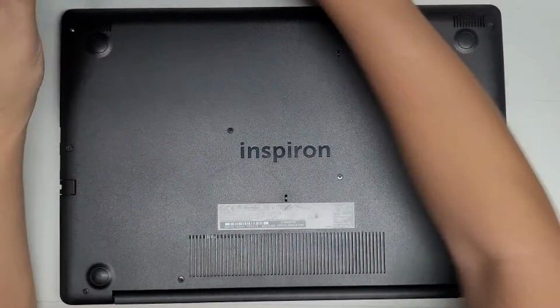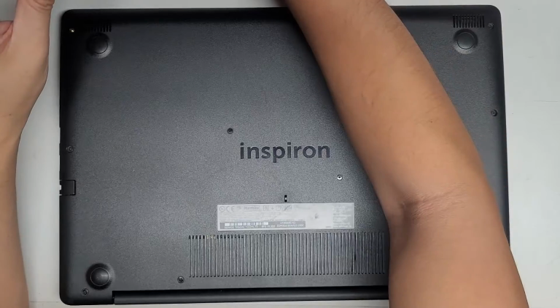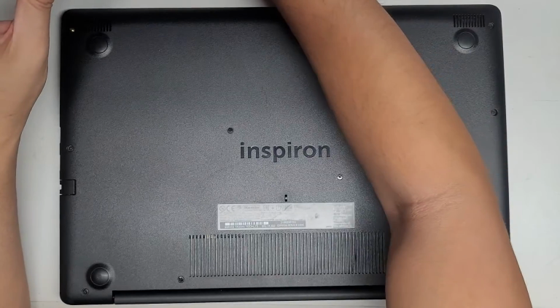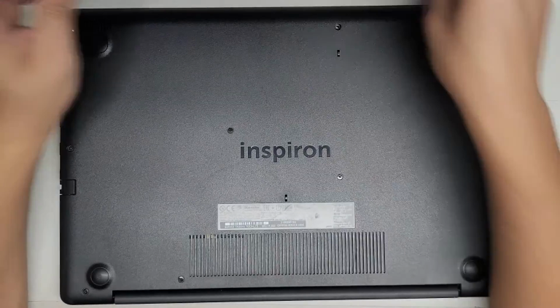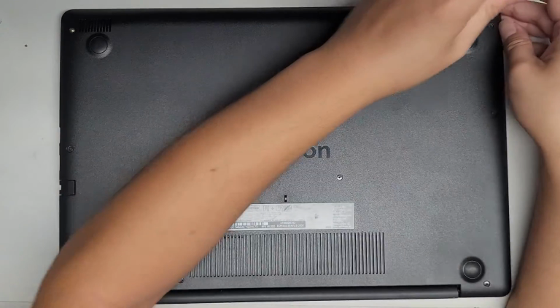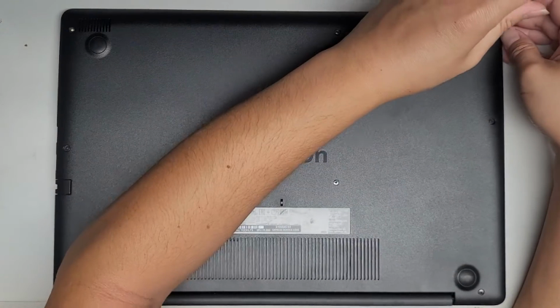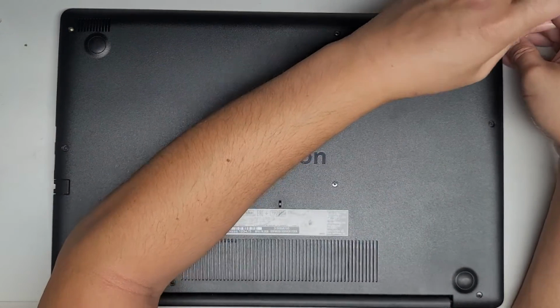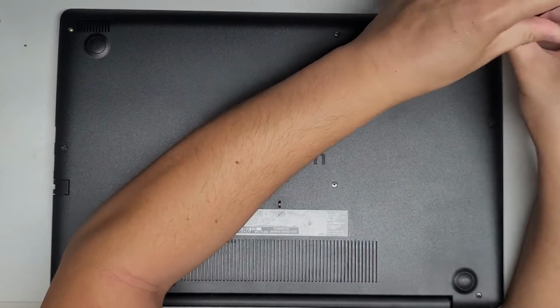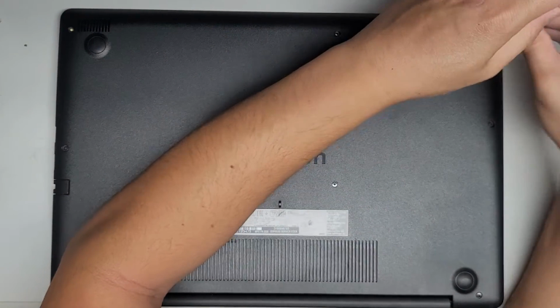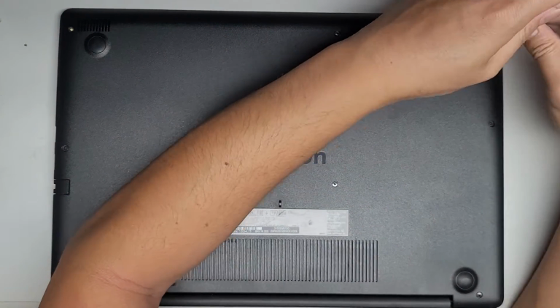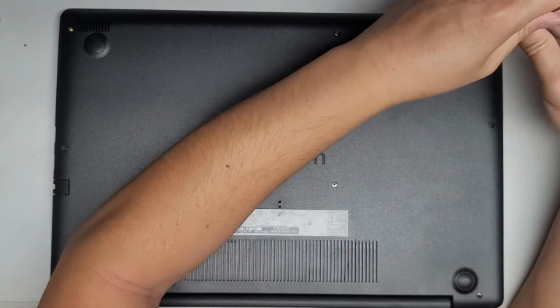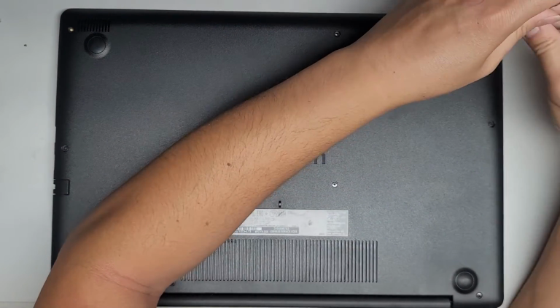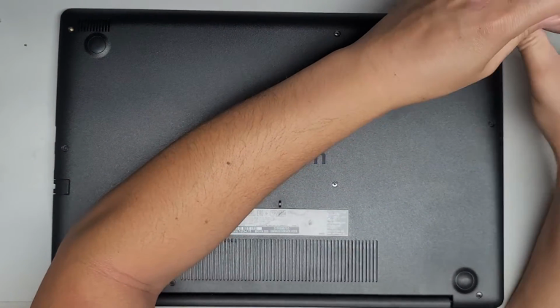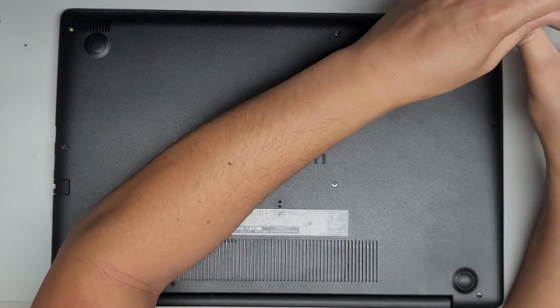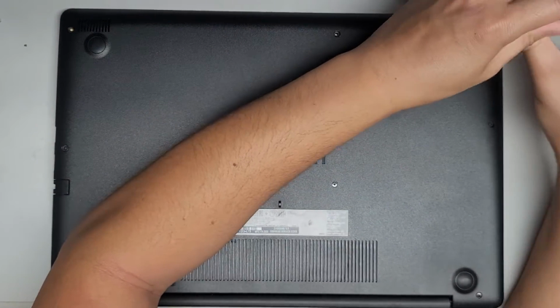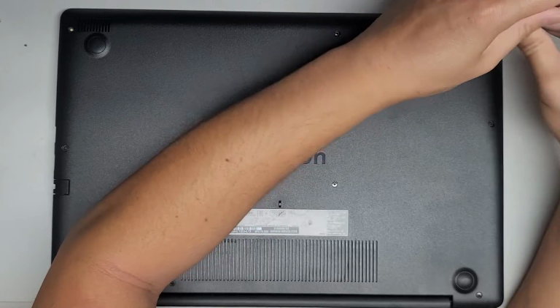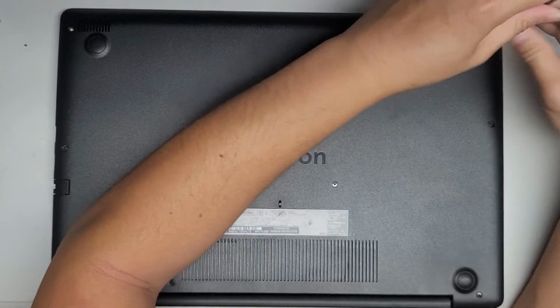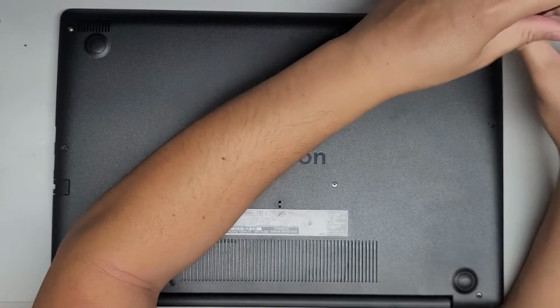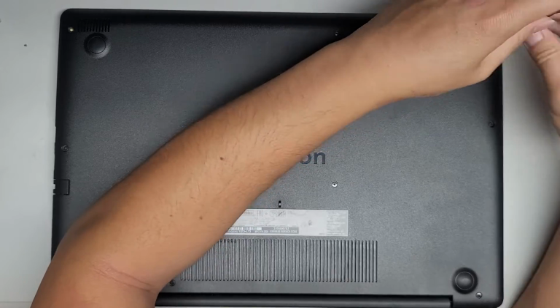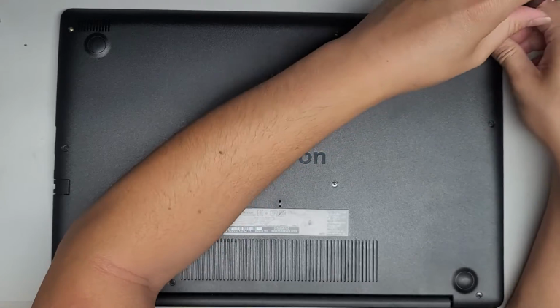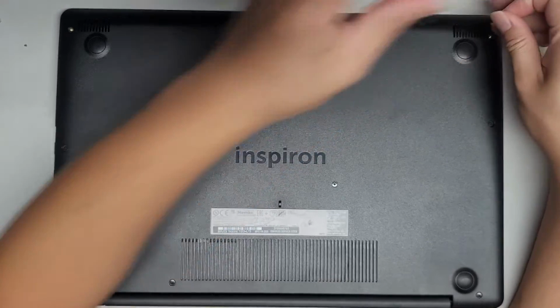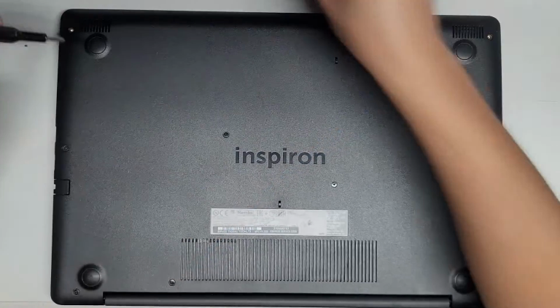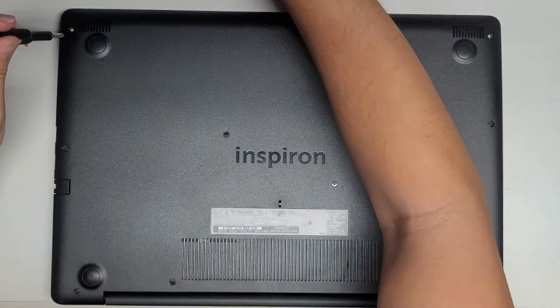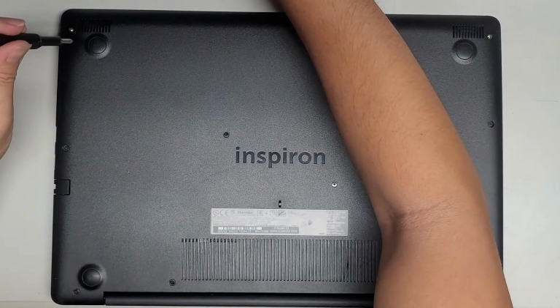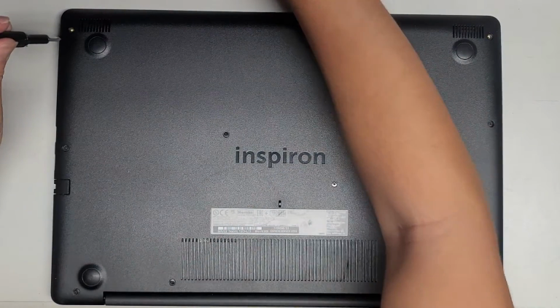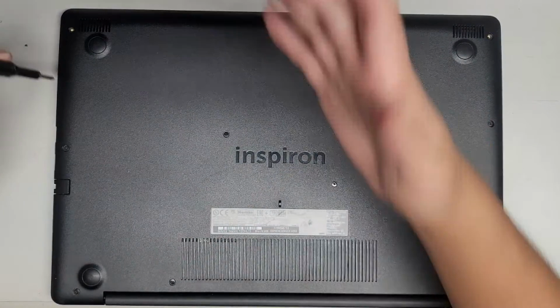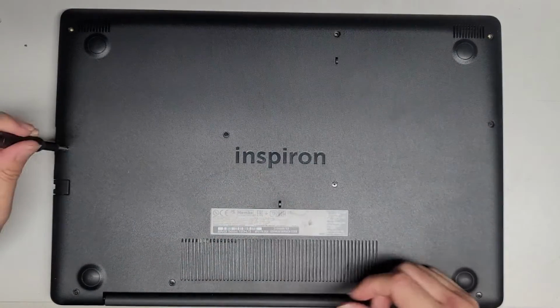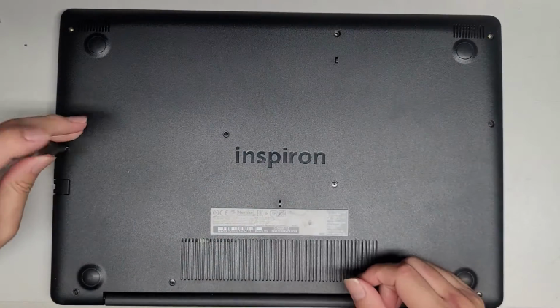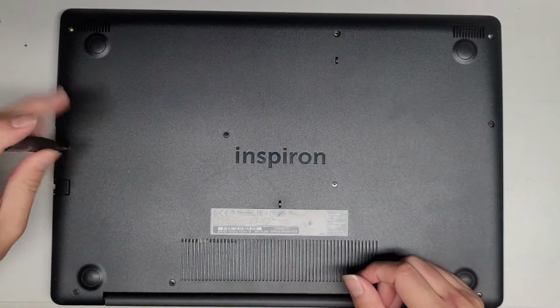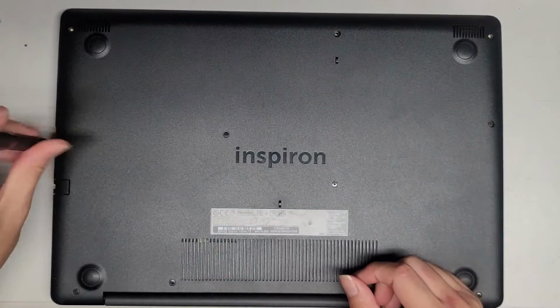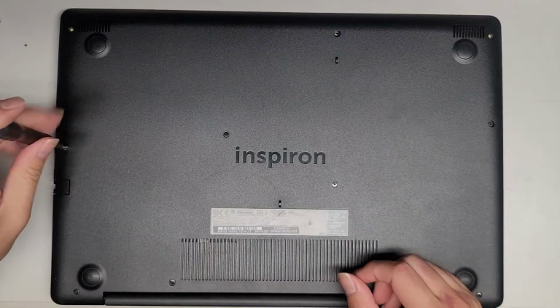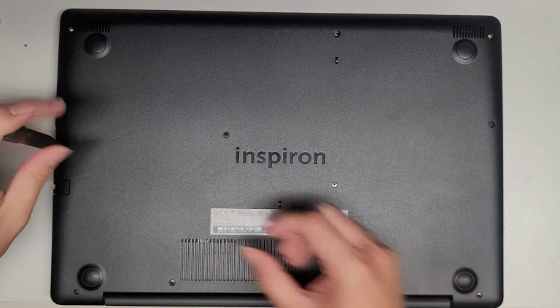We're going to pop the bottom cover off and install the SSD. I'll also go over quick things like the RAM and the battery, but mainly this is just to show how to swap out the hard drive with an SSD.